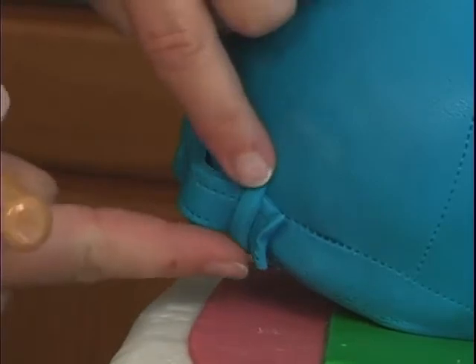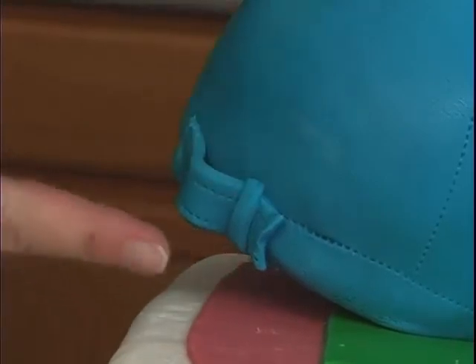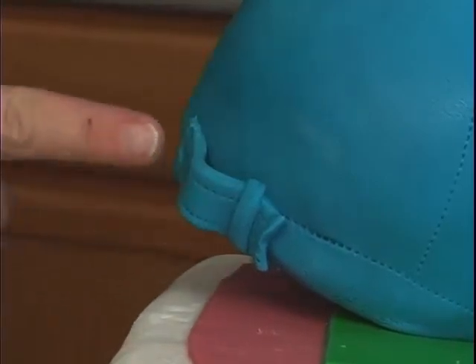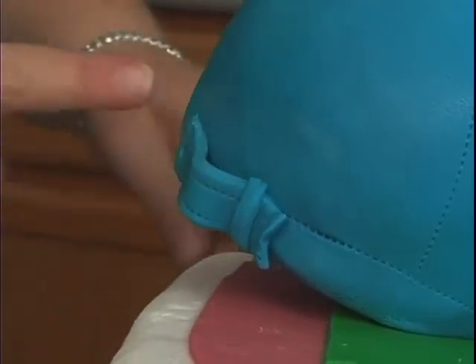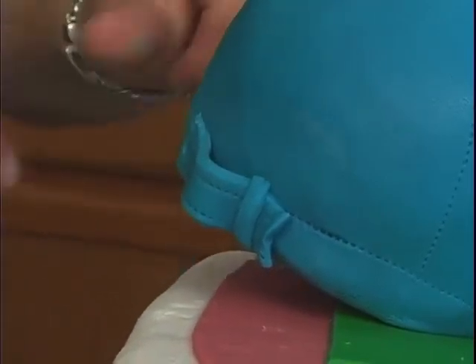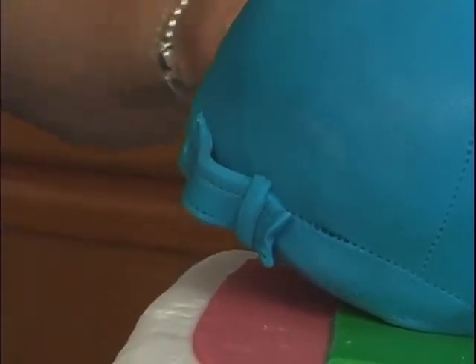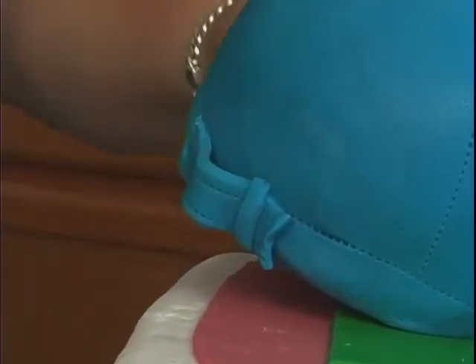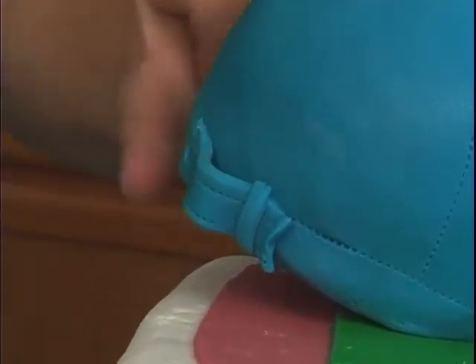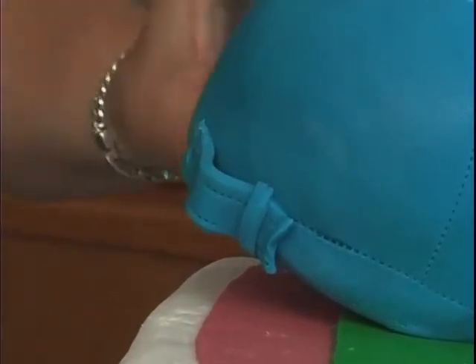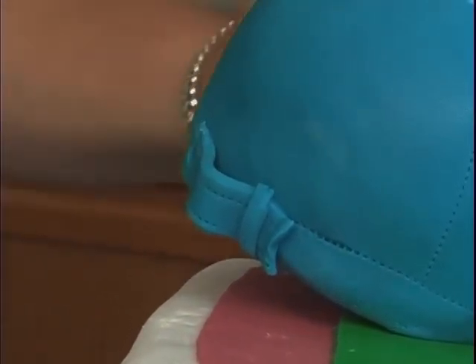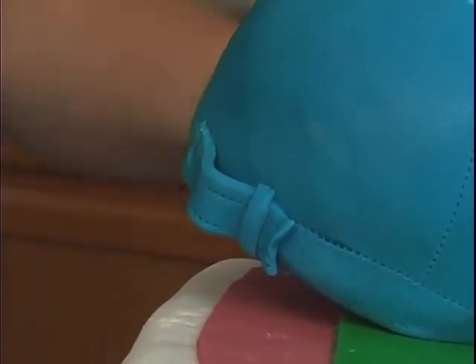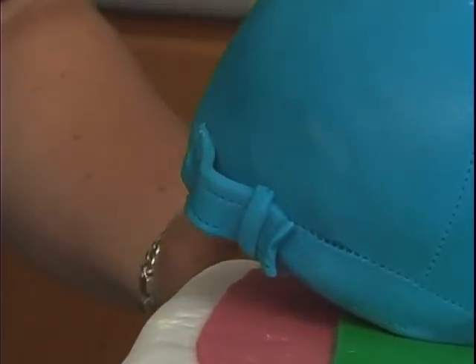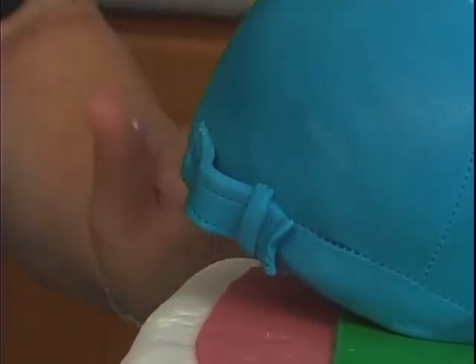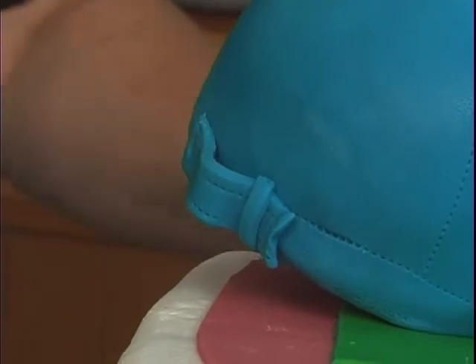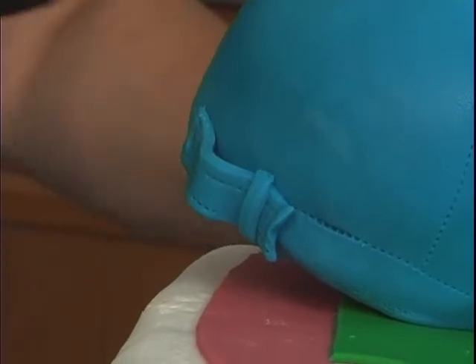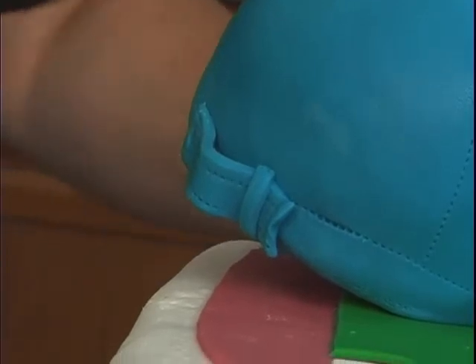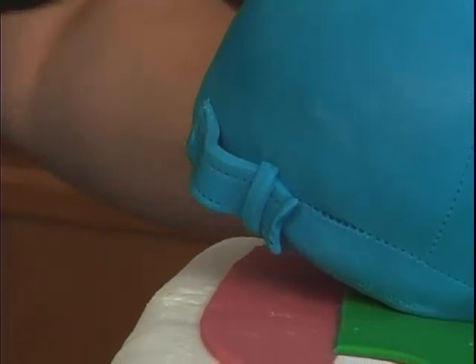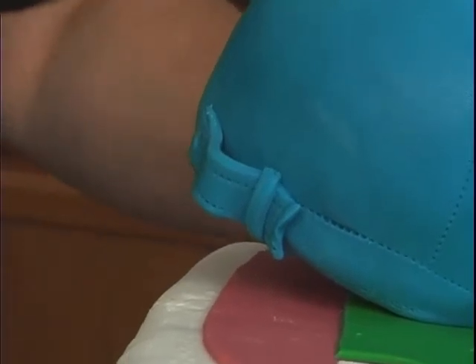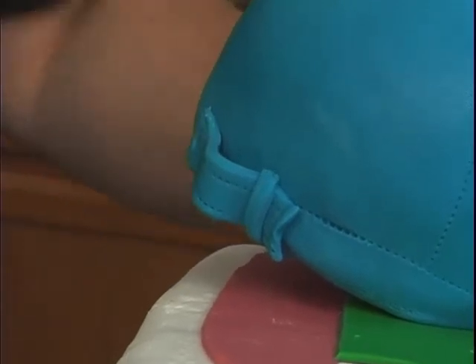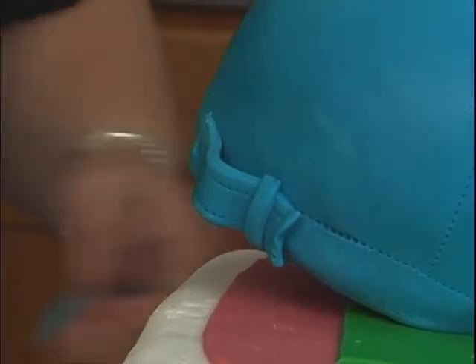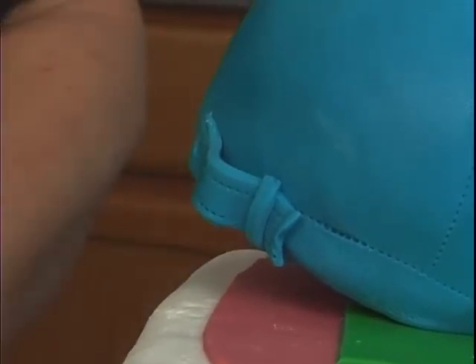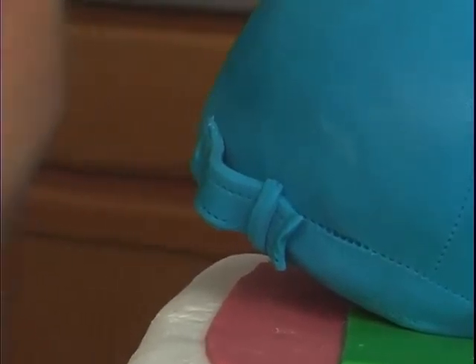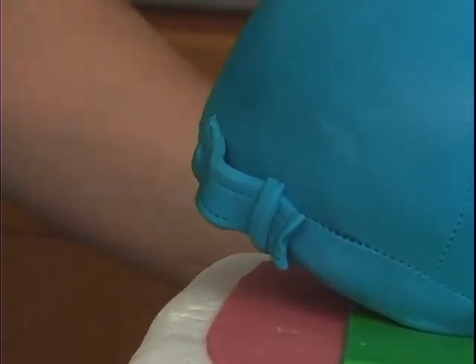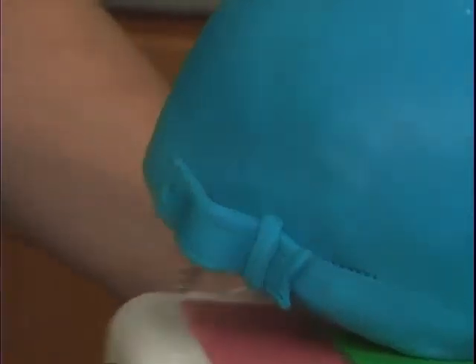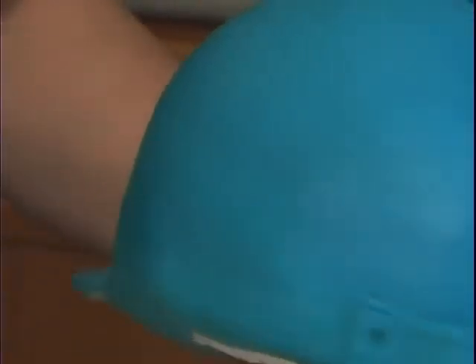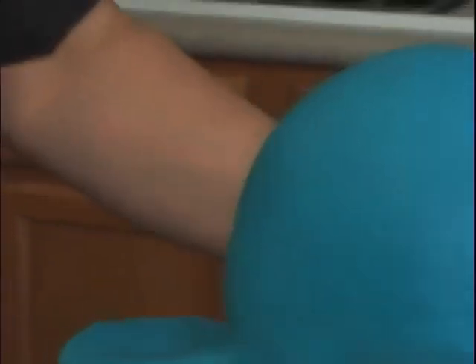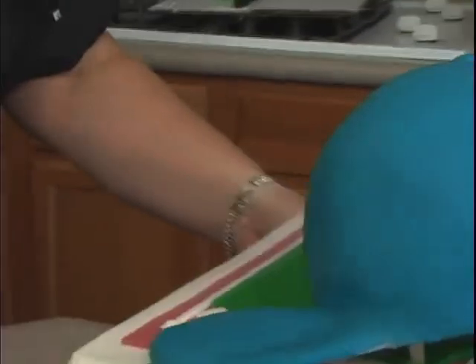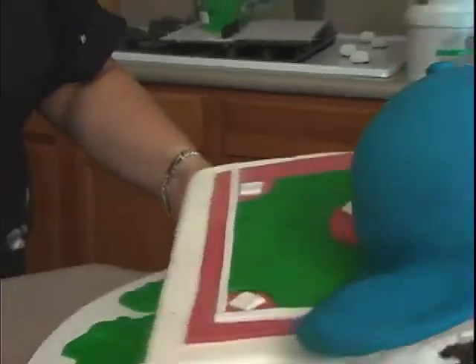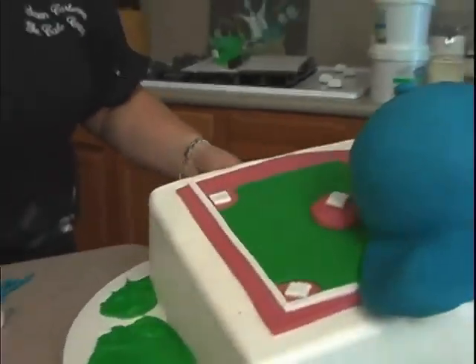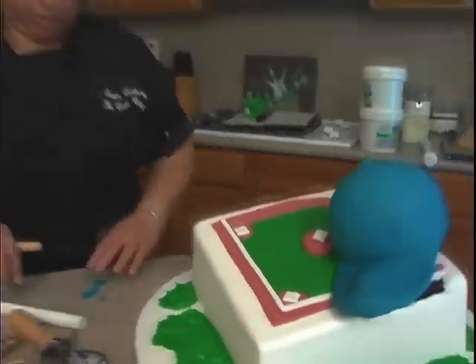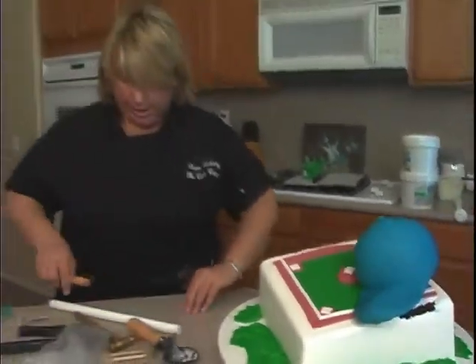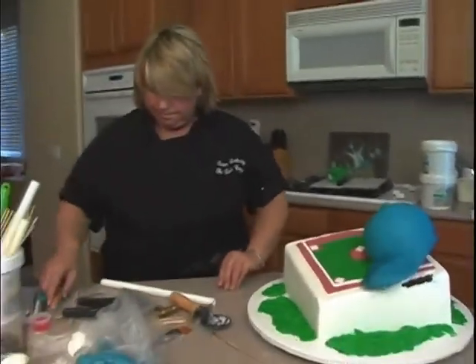See how I let it come out? Gave it a little bit of movement there. And voilà. All we have to do is figure out what we're going to write on the hat.